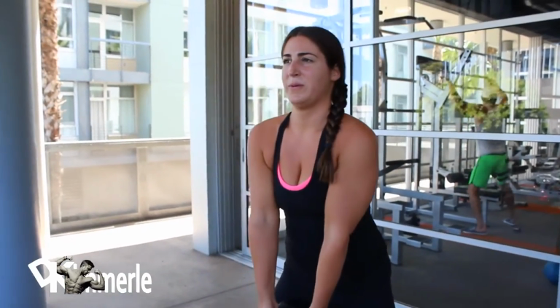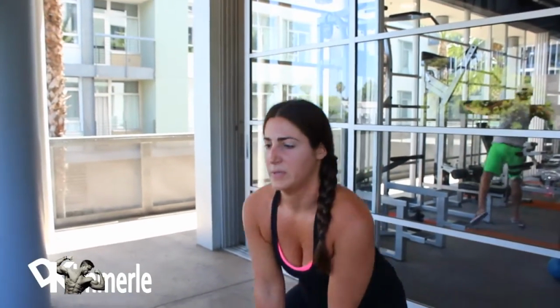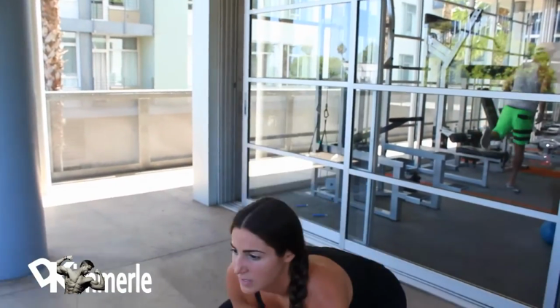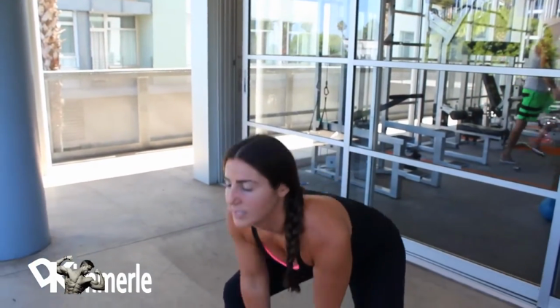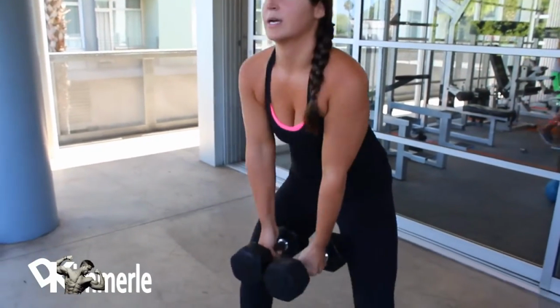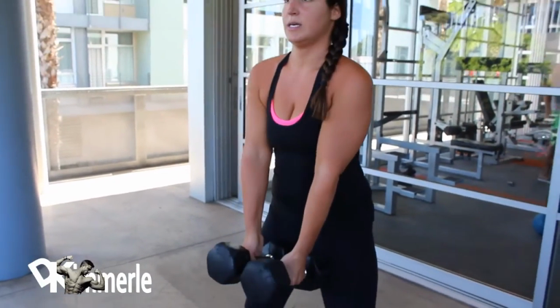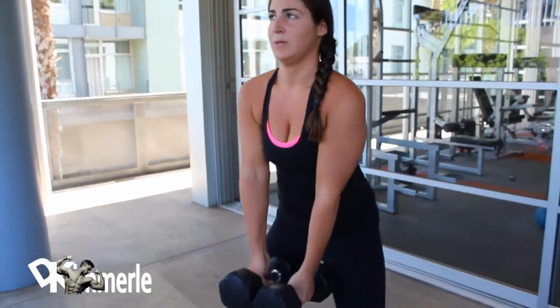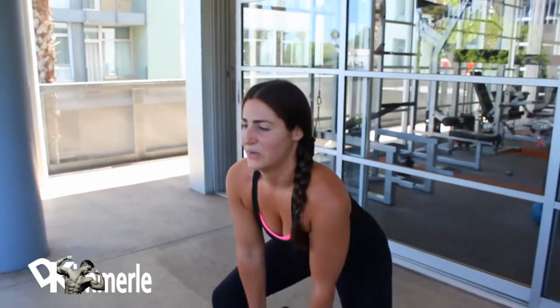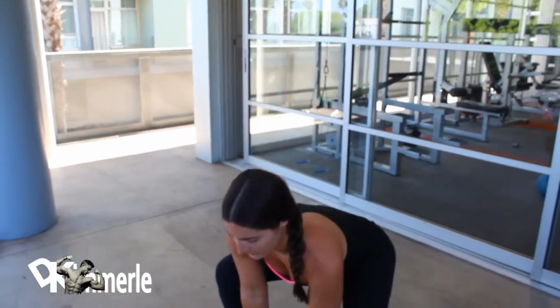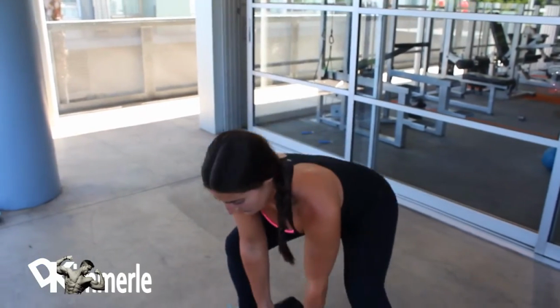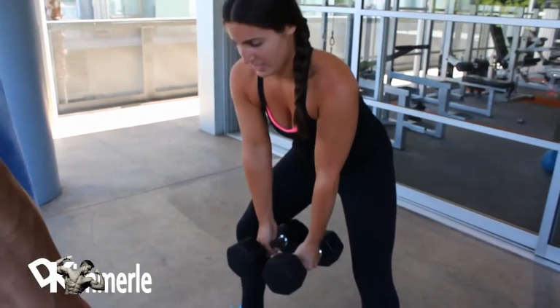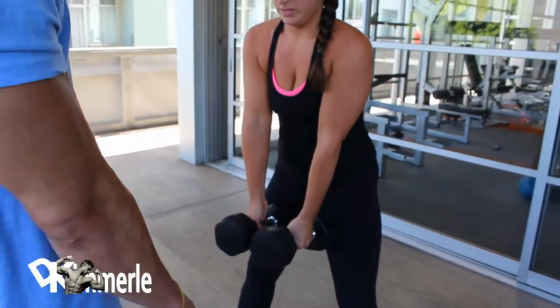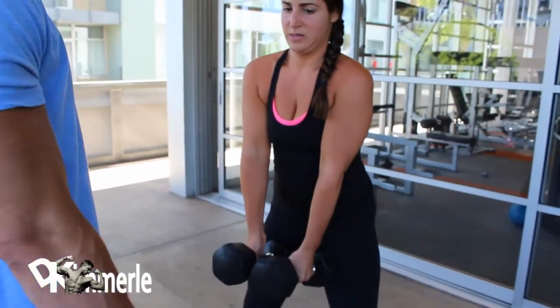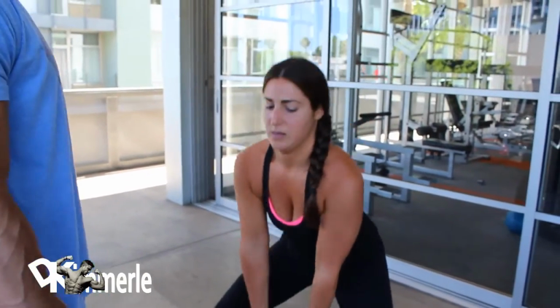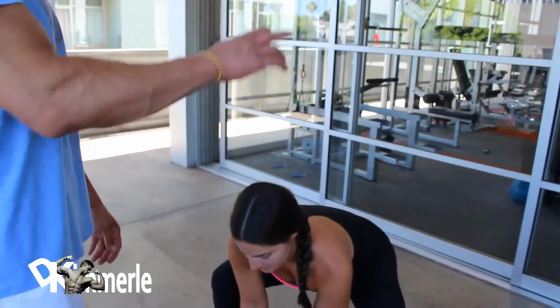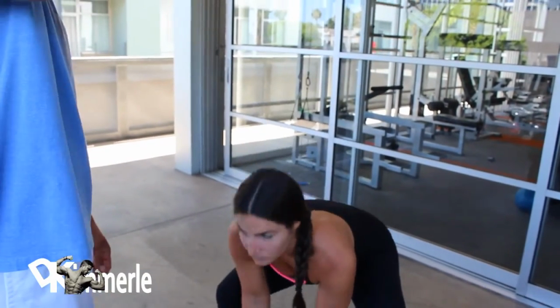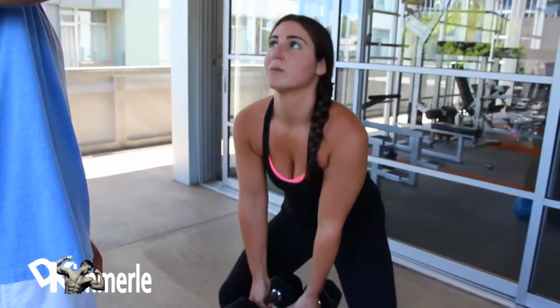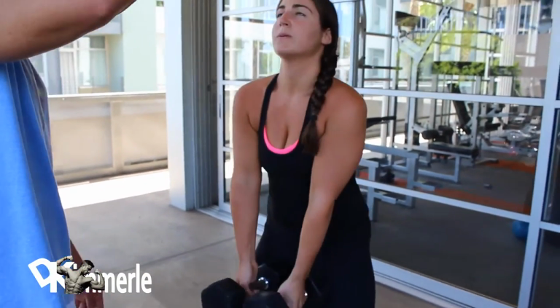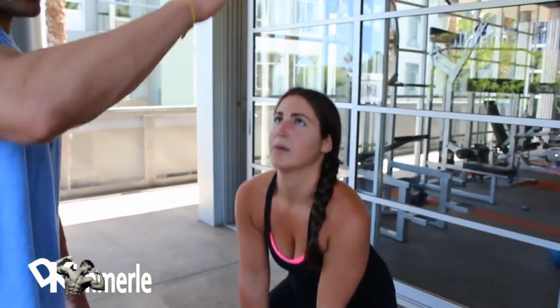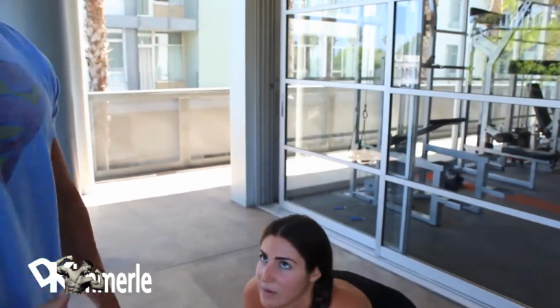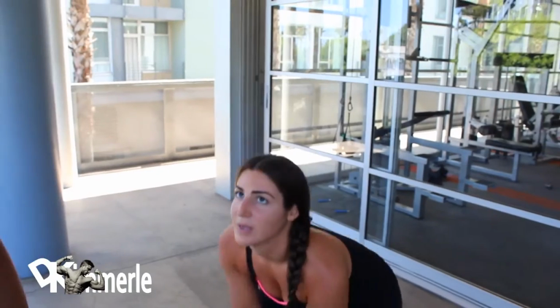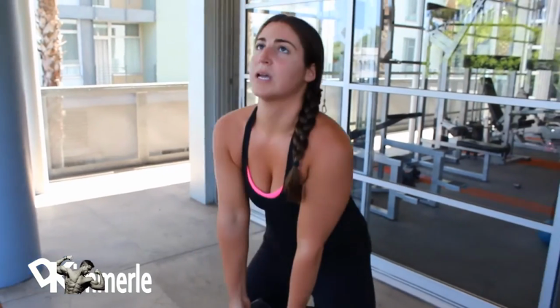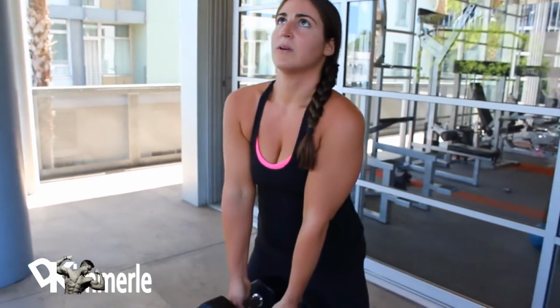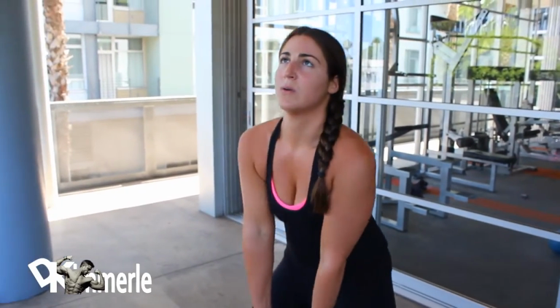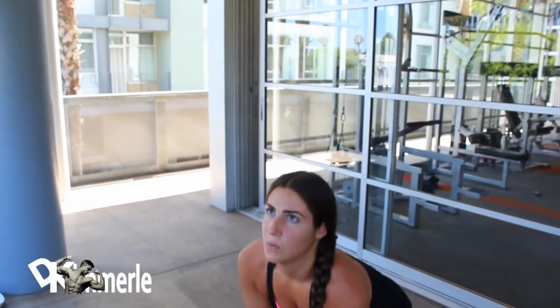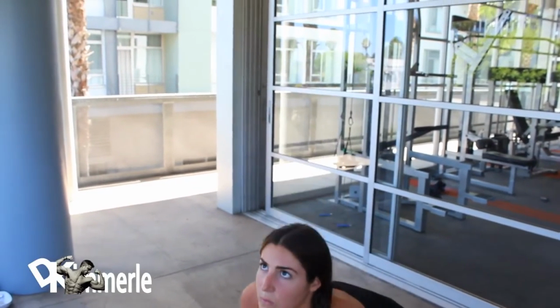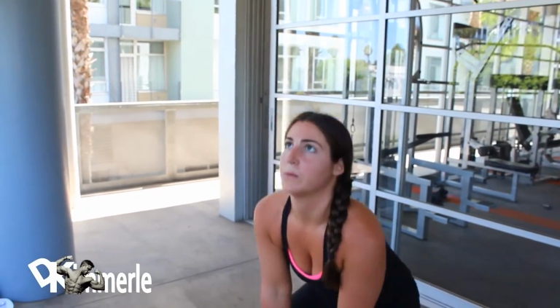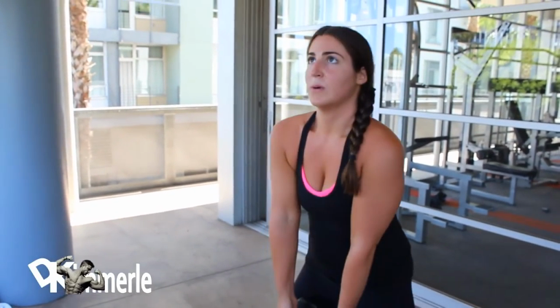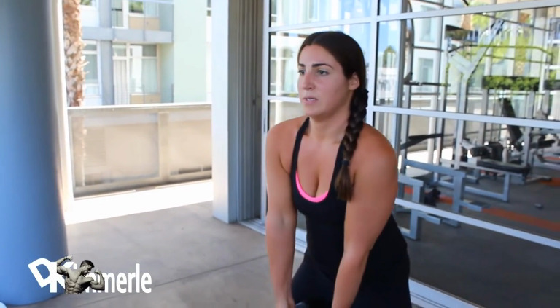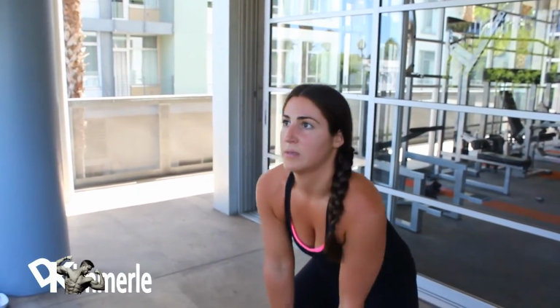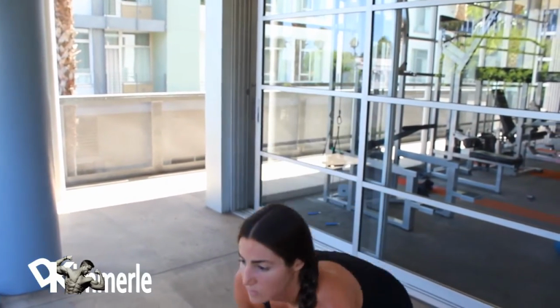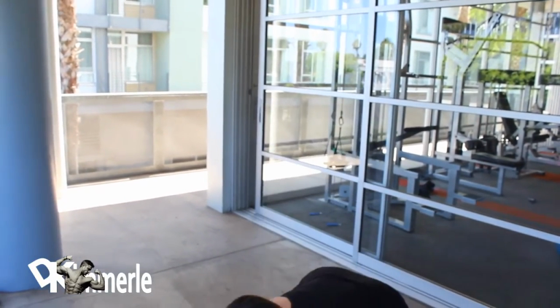She's going to do 4 sets of 12 of this. Good girl, eyes up here. You want to keep your eyes pointed at the ceiling on about a 45-degree angle. That will keep your neck and your back straight.